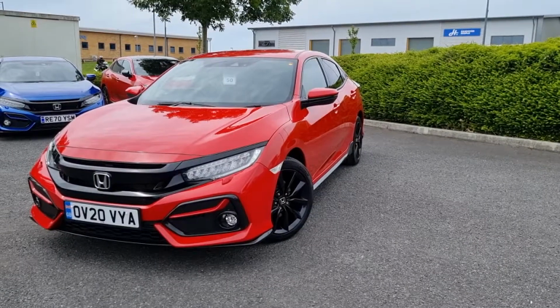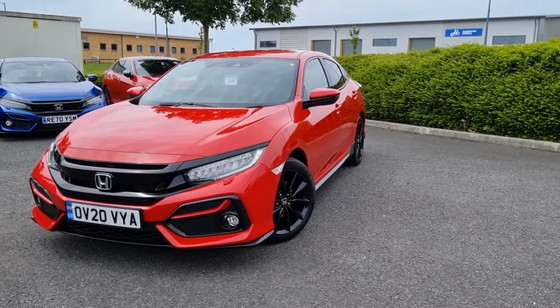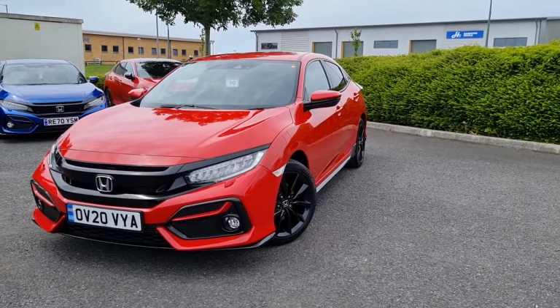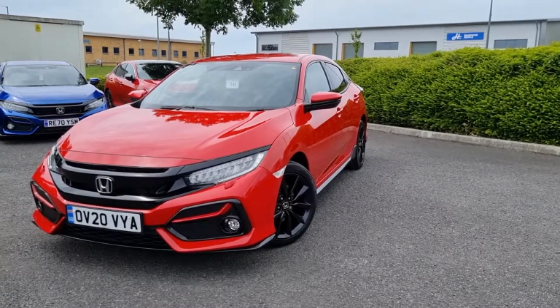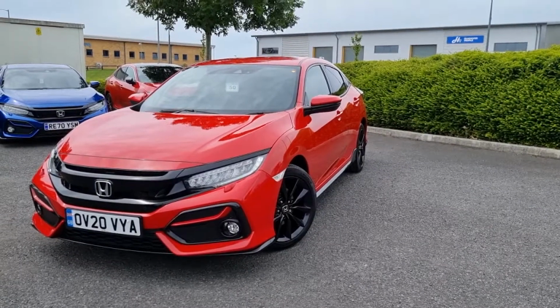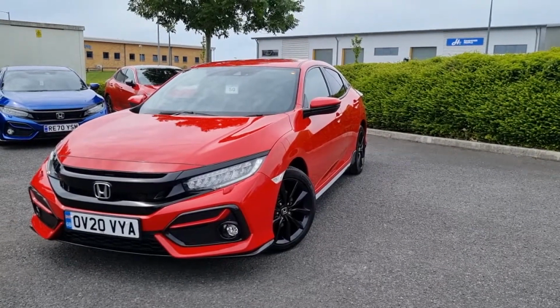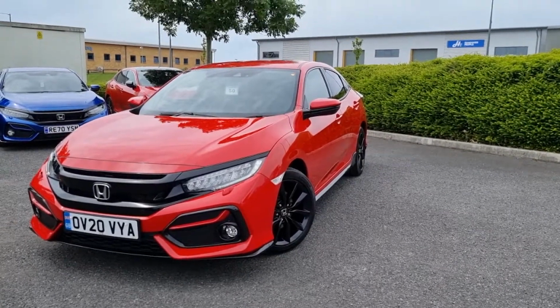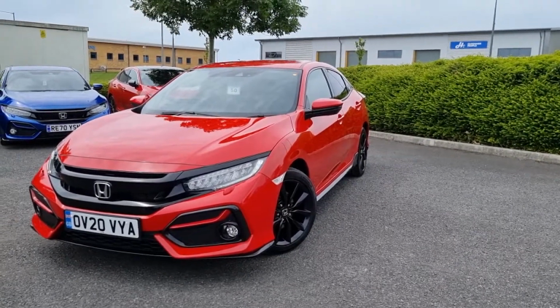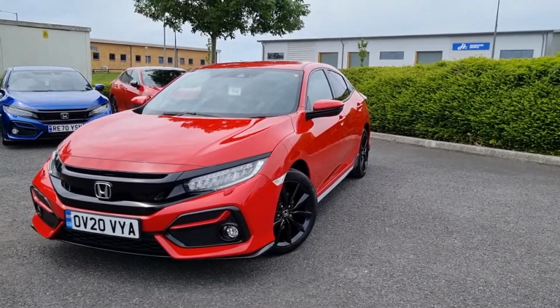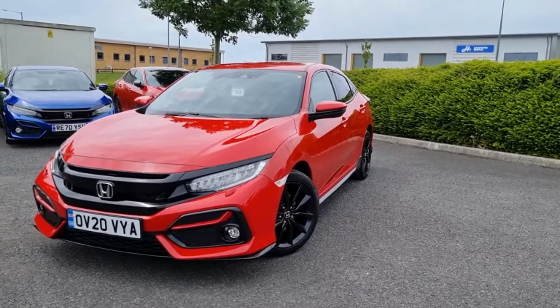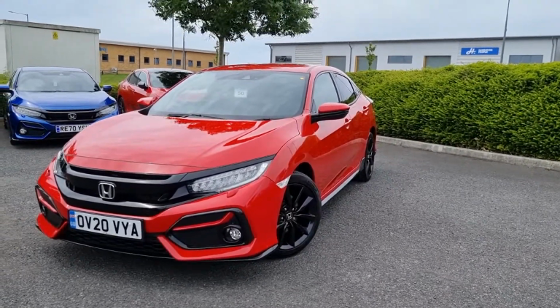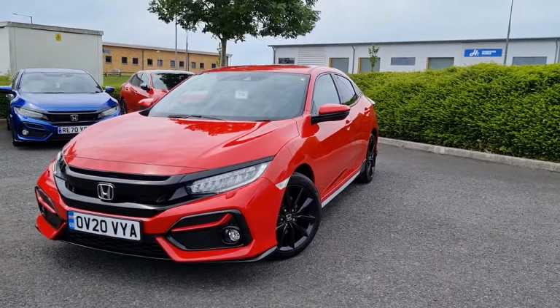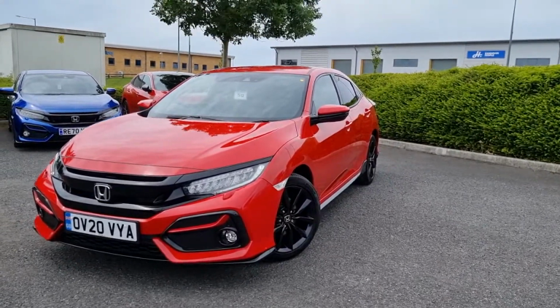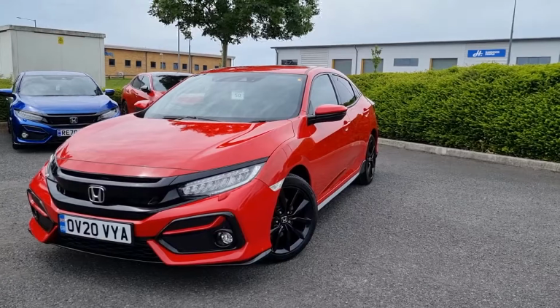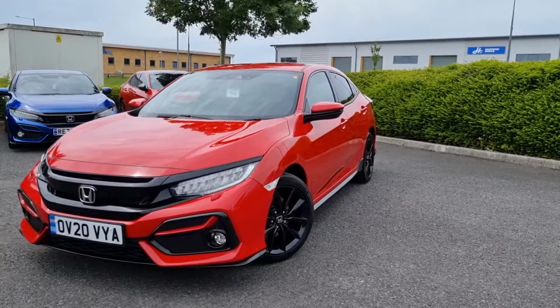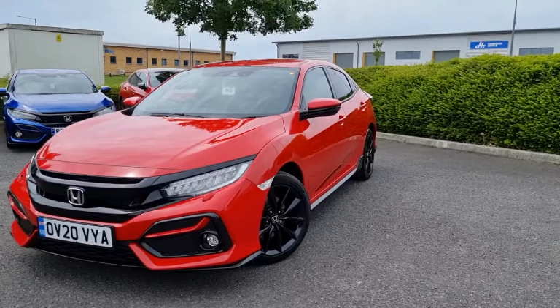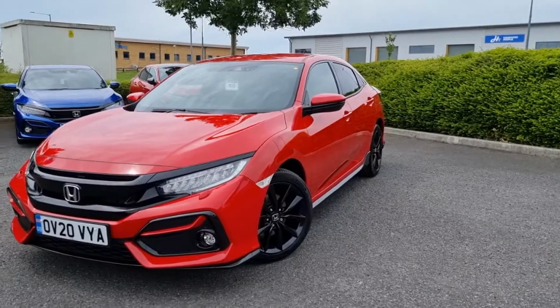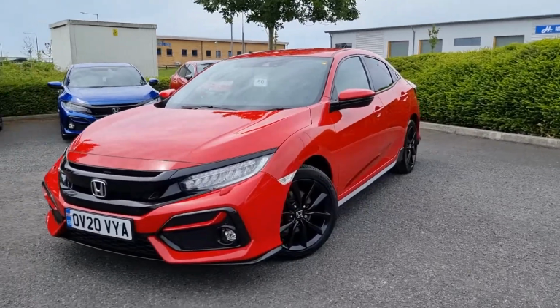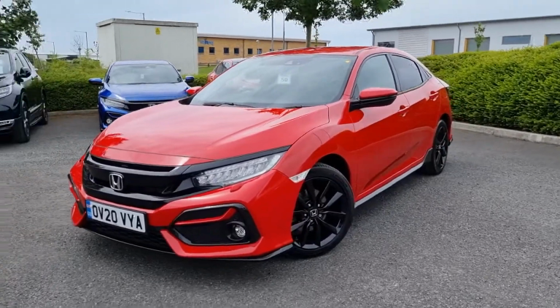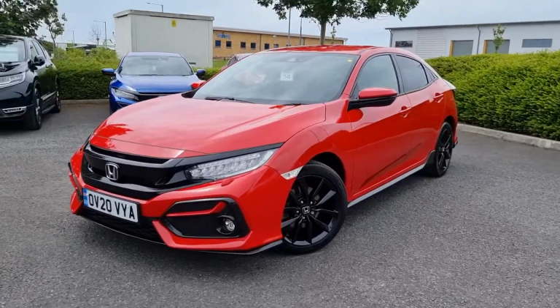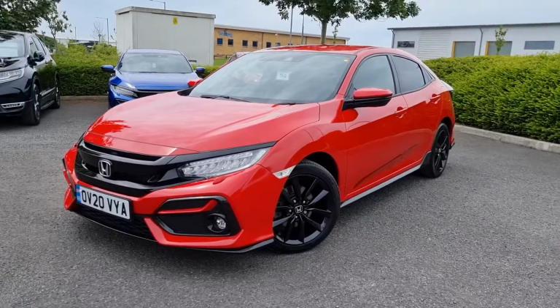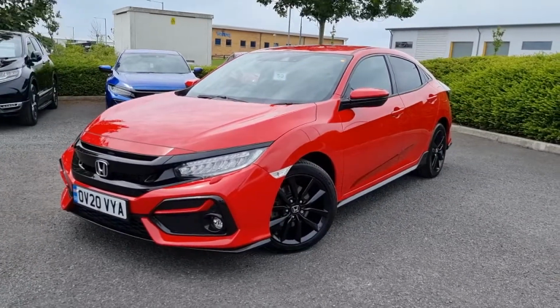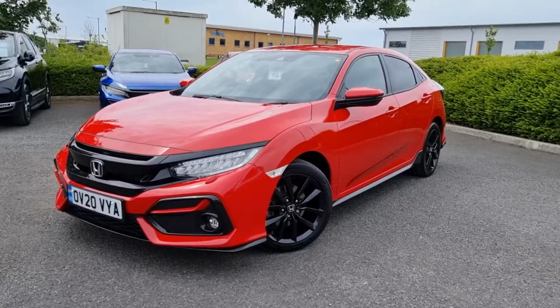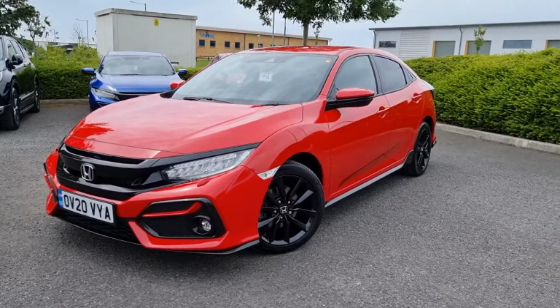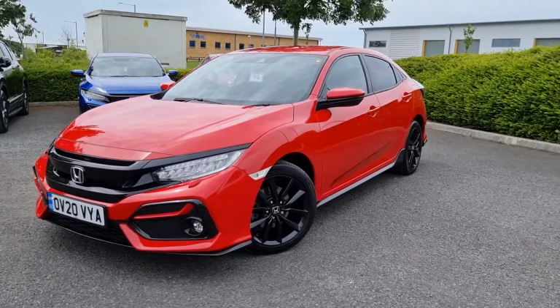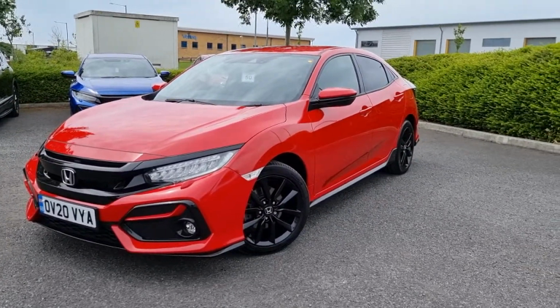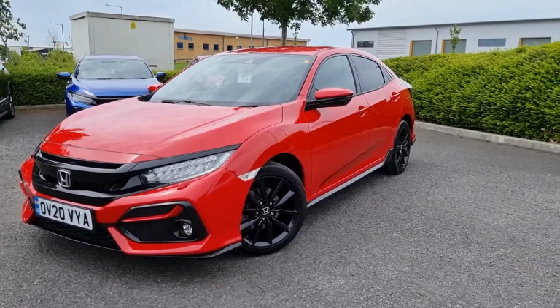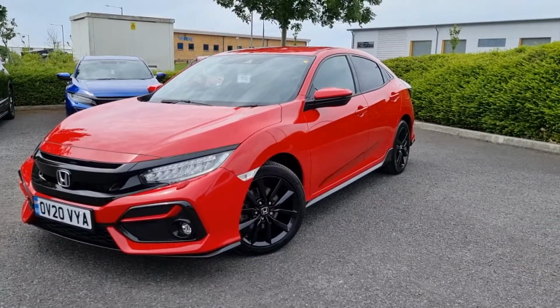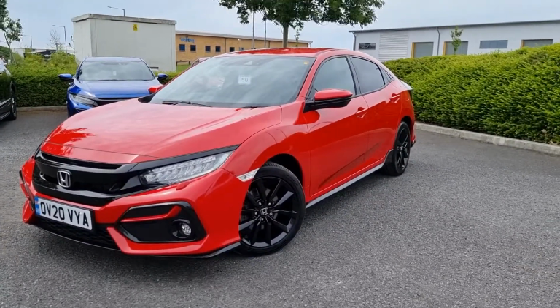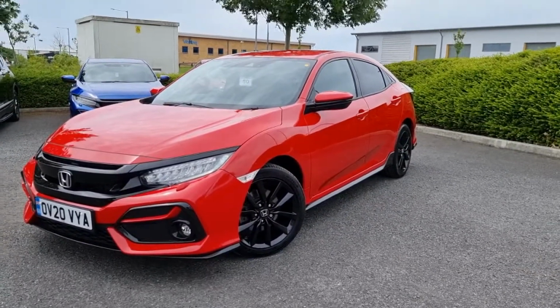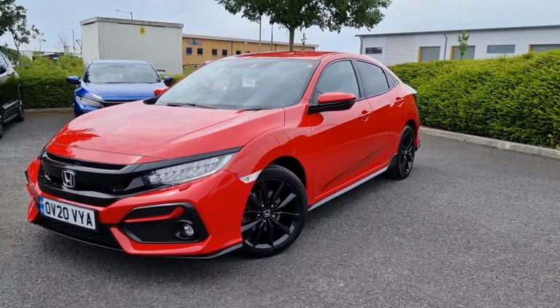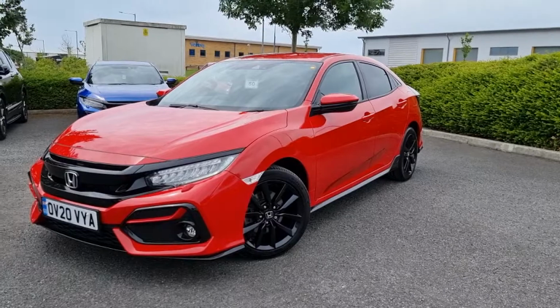Hey guys, Liam from Blackpool Honda here. Here we have another one of our Civic Sports. This car is a 1.5 petrol, and it is a turbo with VTEC.